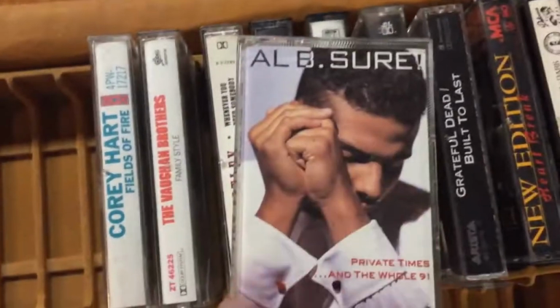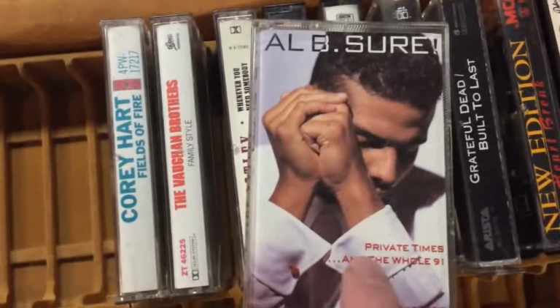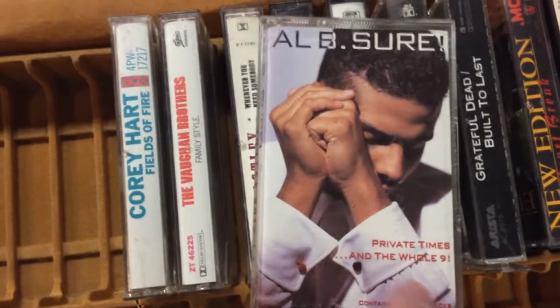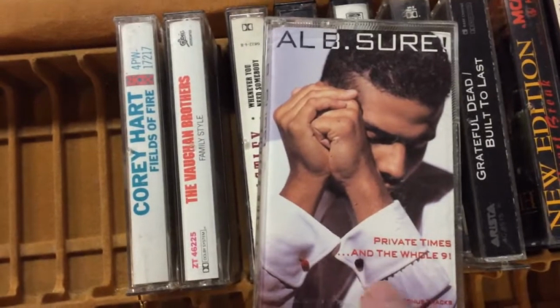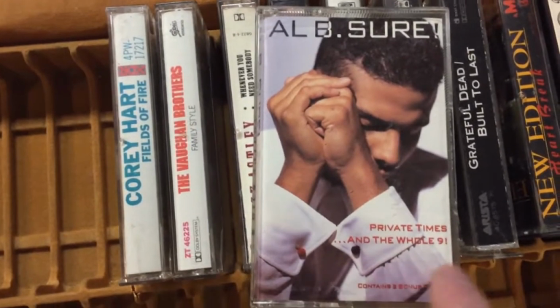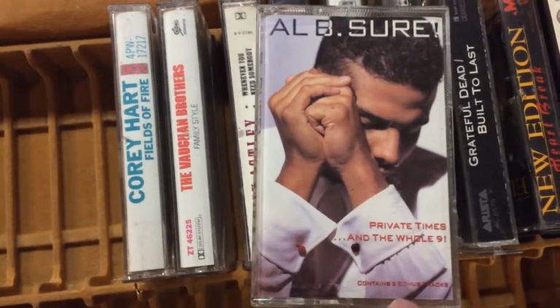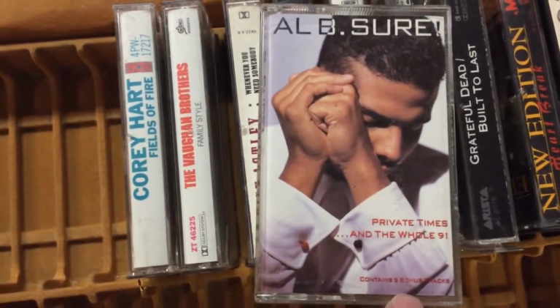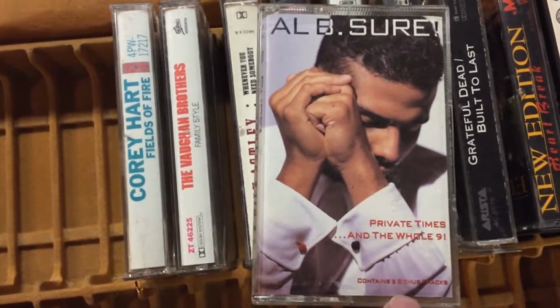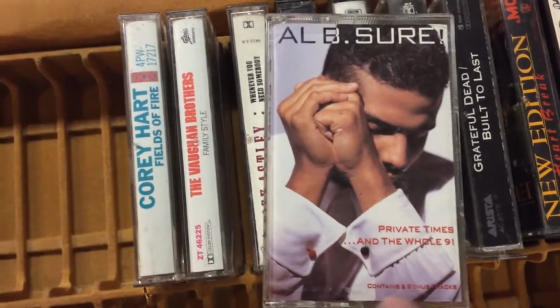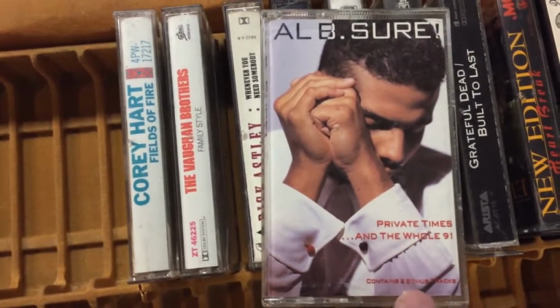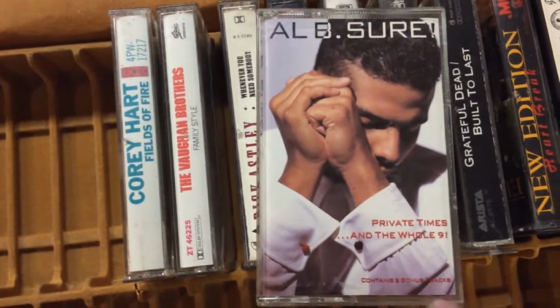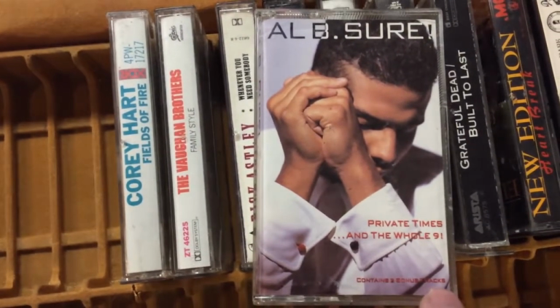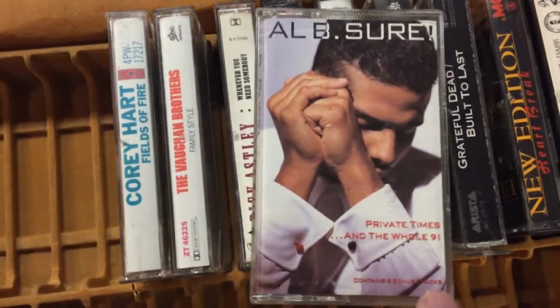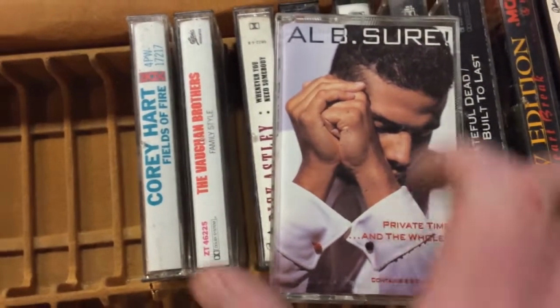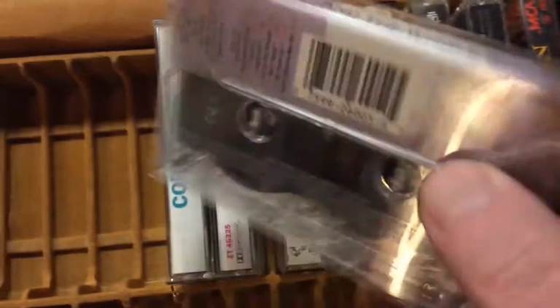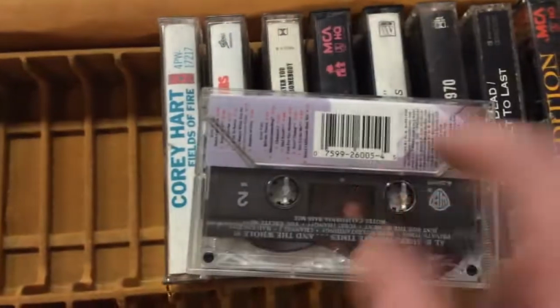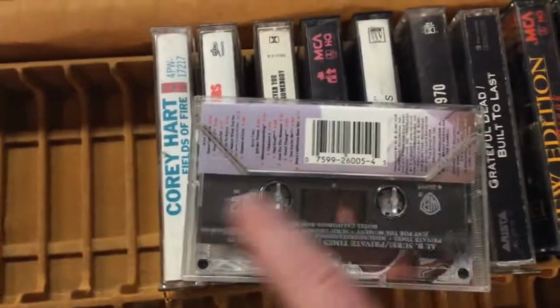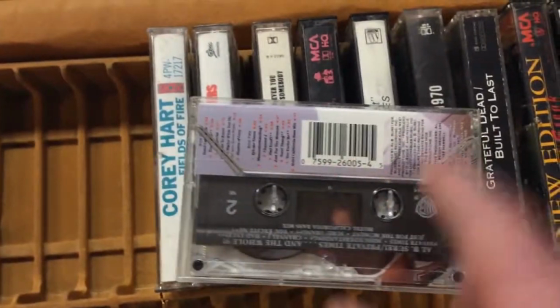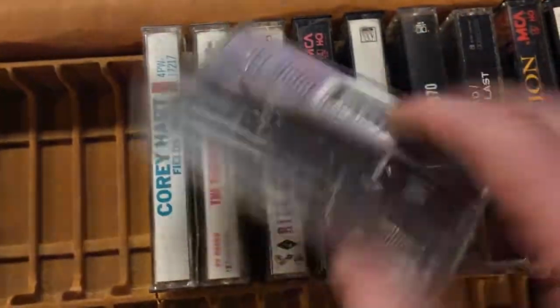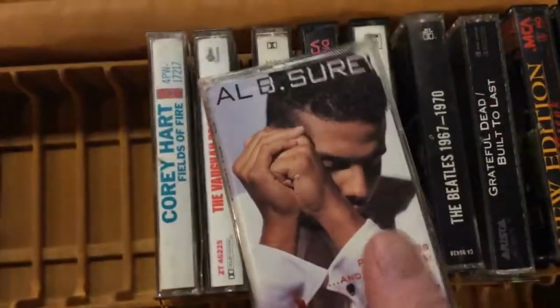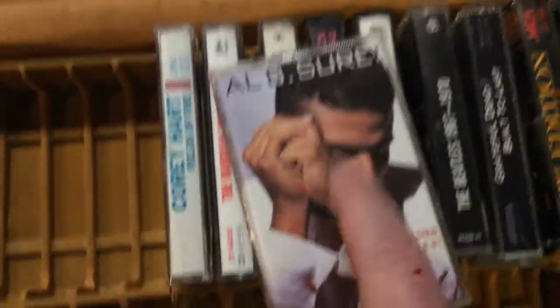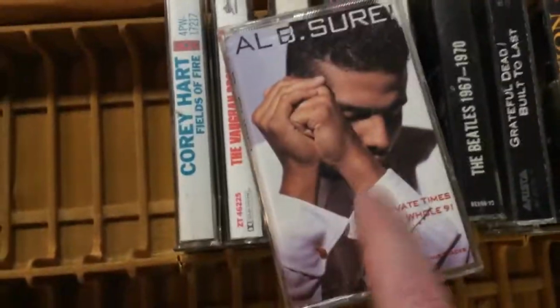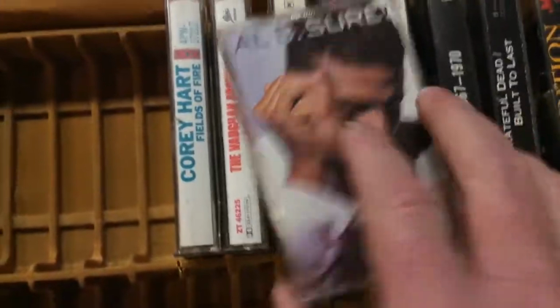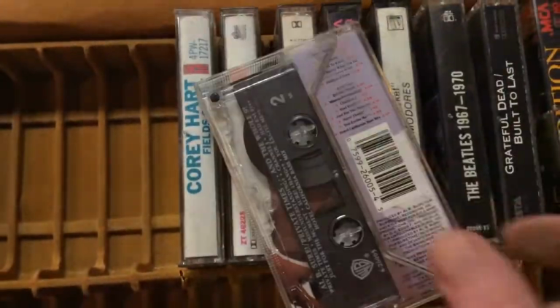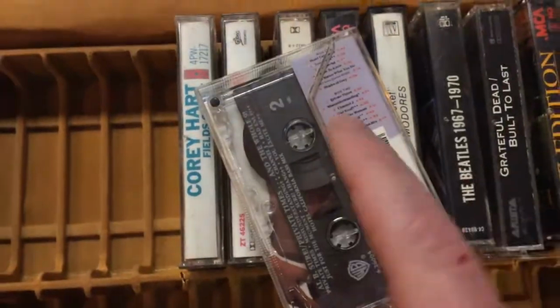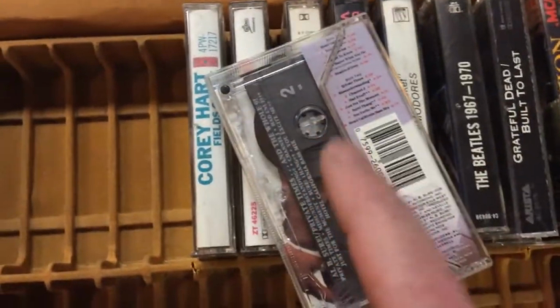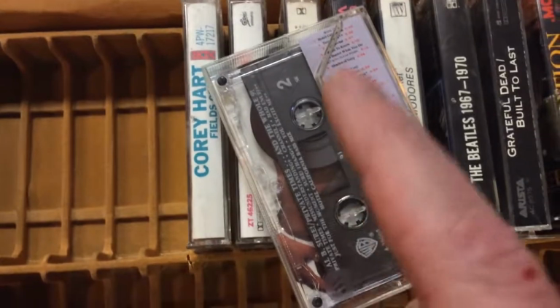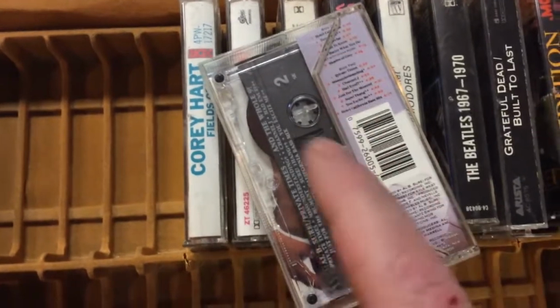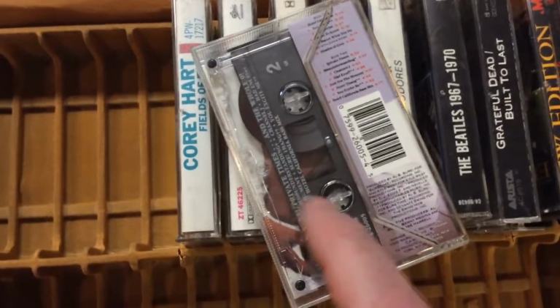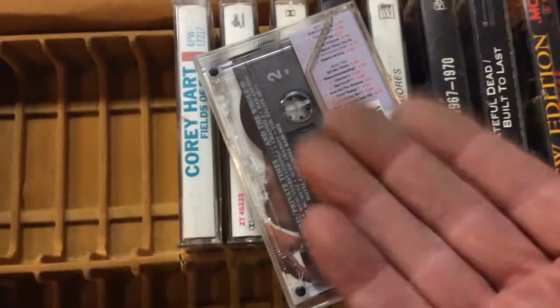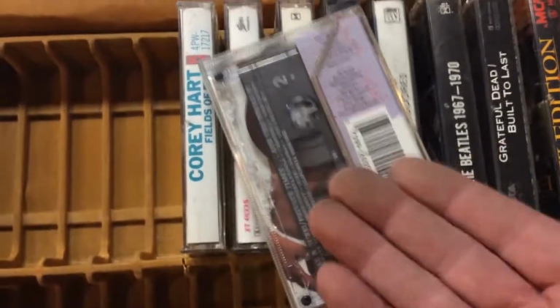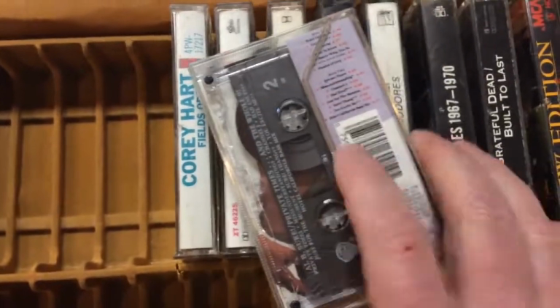Going a little R&B with Al B. Sure — Private Times and the Whole Nine. Contains bonus tracks. Sometimes cassettes or albums had bonus tracks and they would actually sell for more. I'm not sure on this one though.